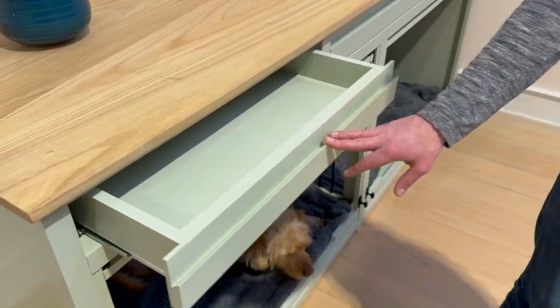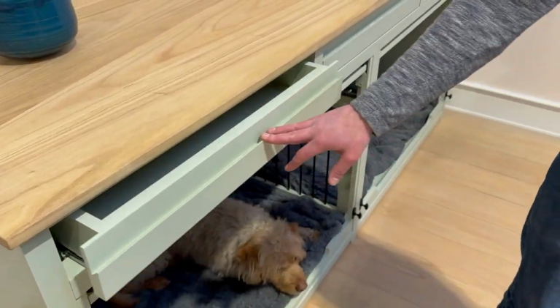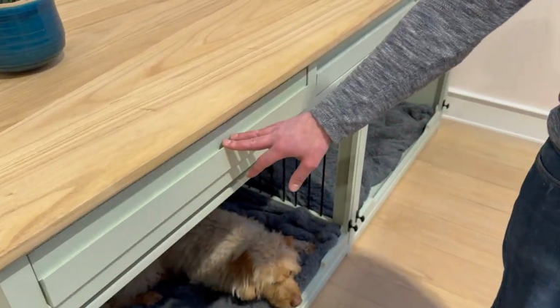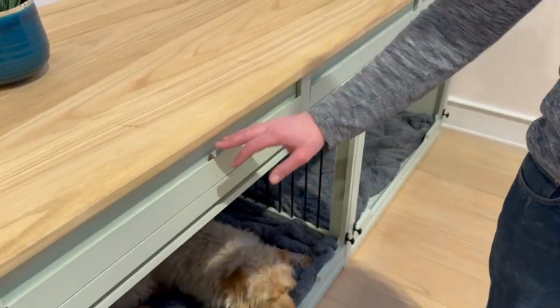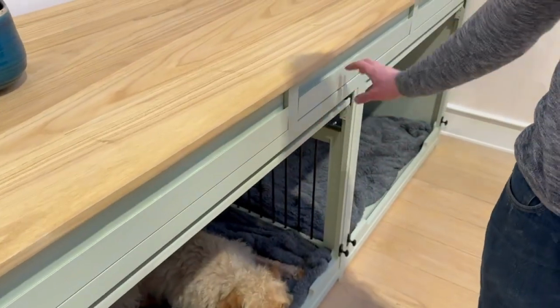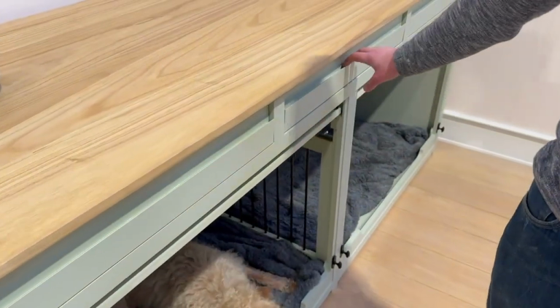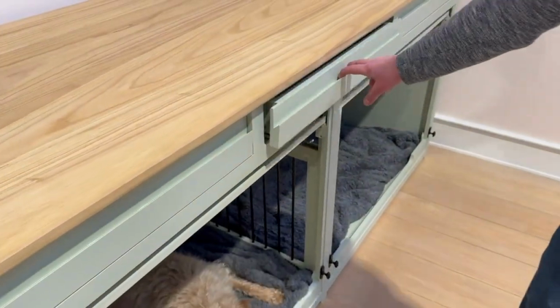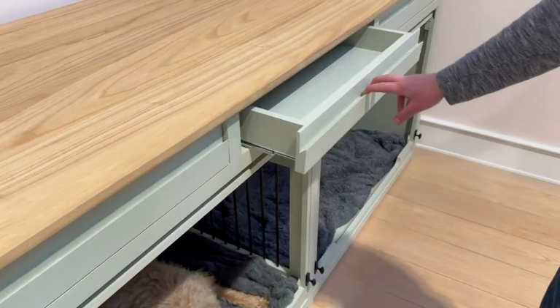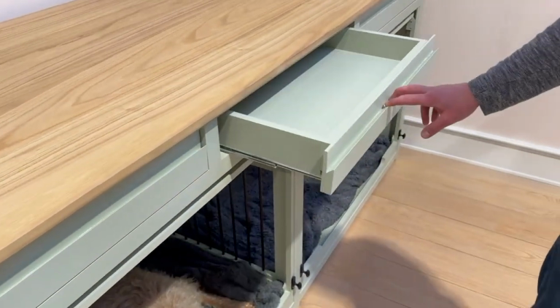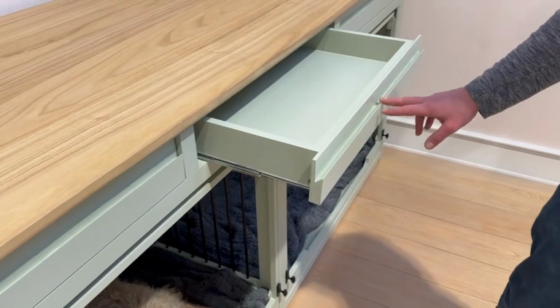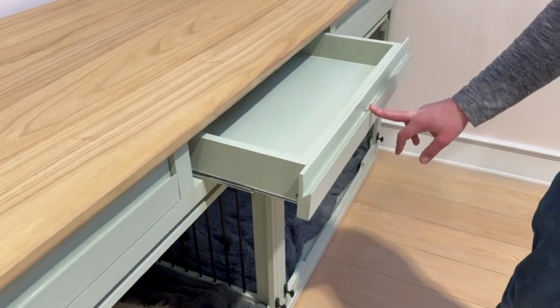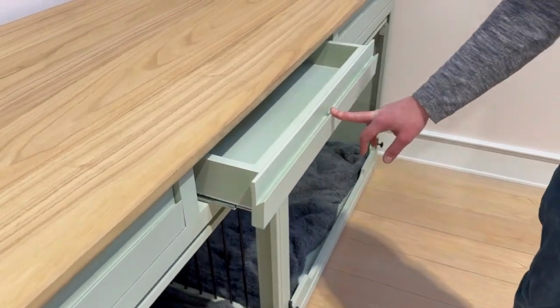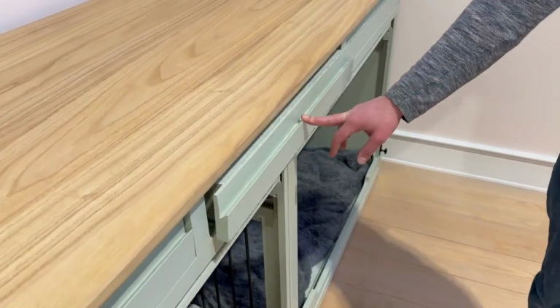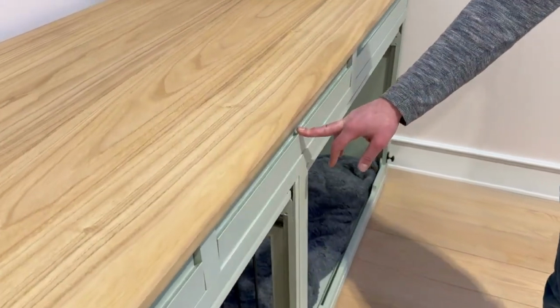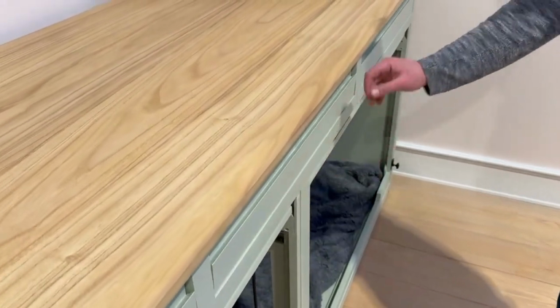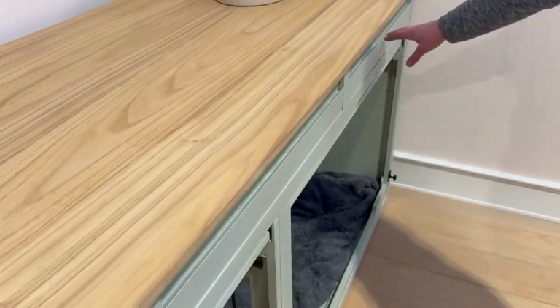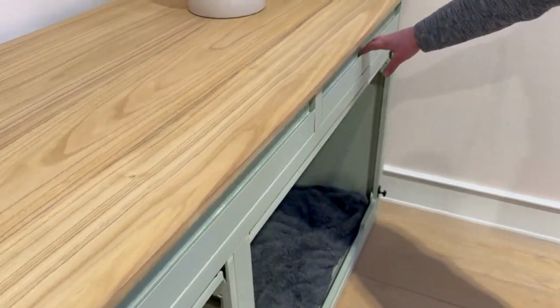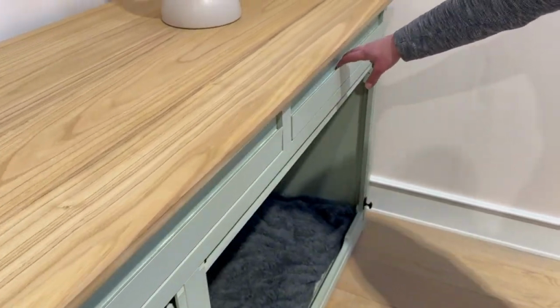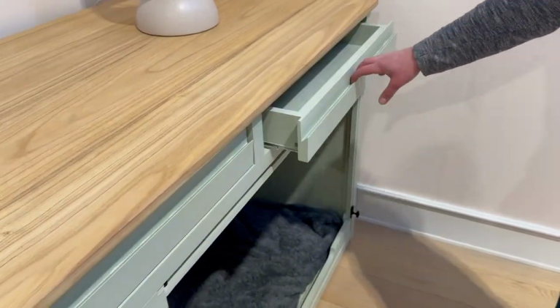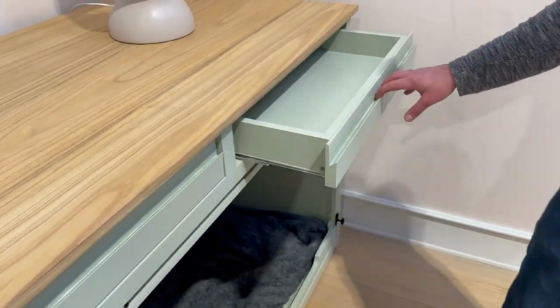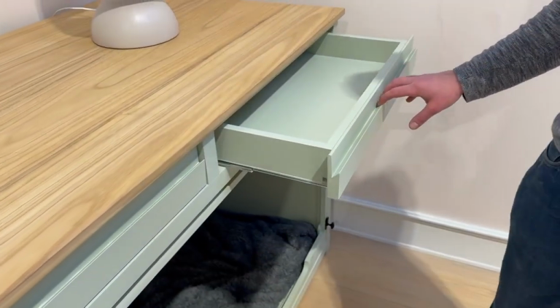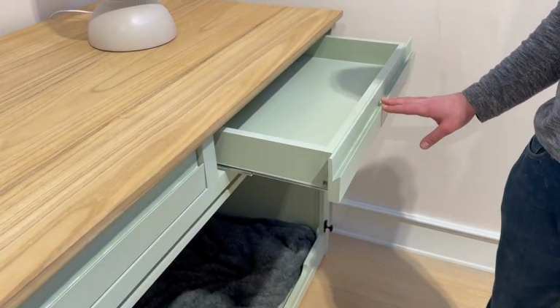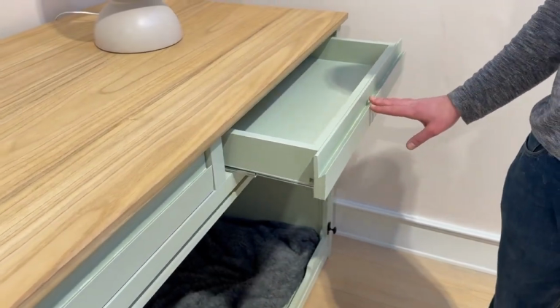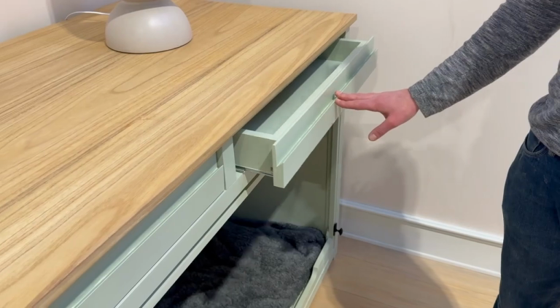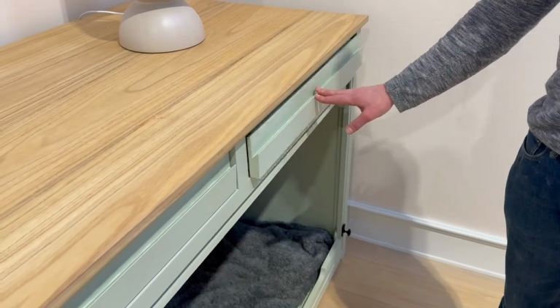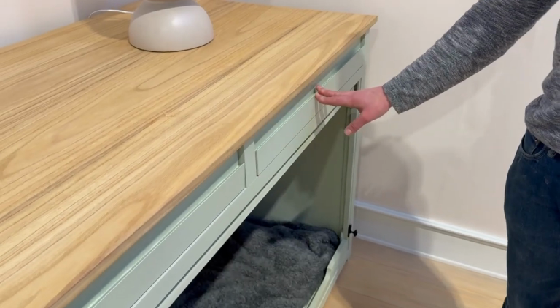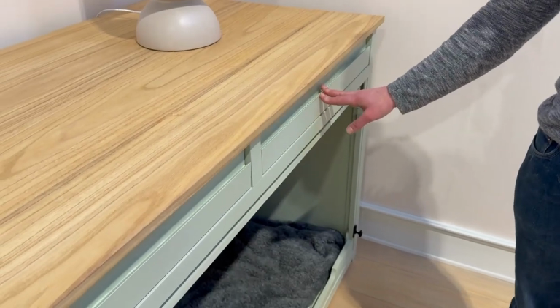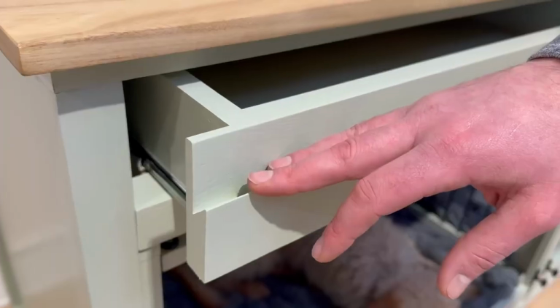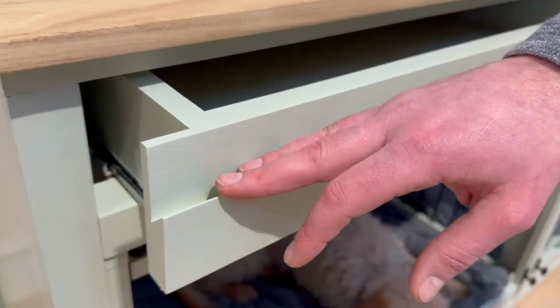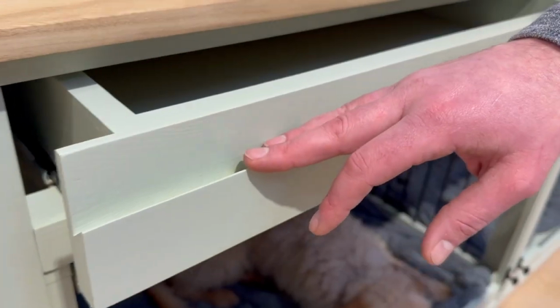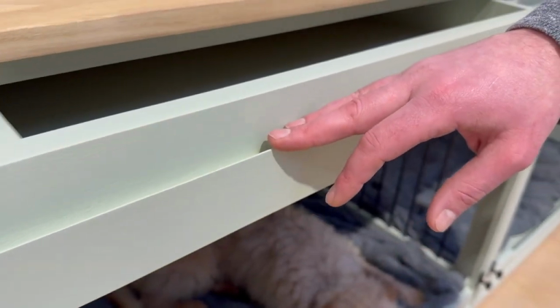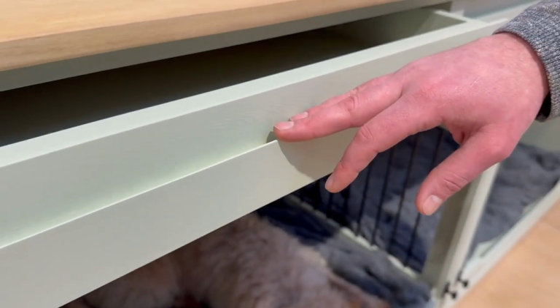Towards the top of the bedroom we do have three really nice size storage drawers. We have the handleless drawer feature on these — there are no handles on them, just a ledge — creating a nice sleek piece of furniture.